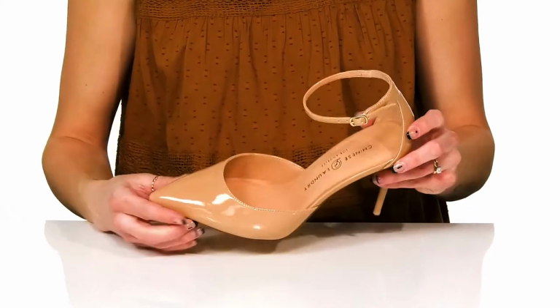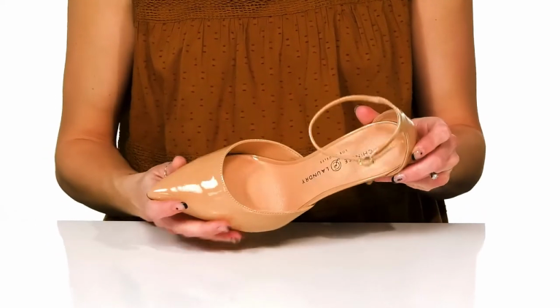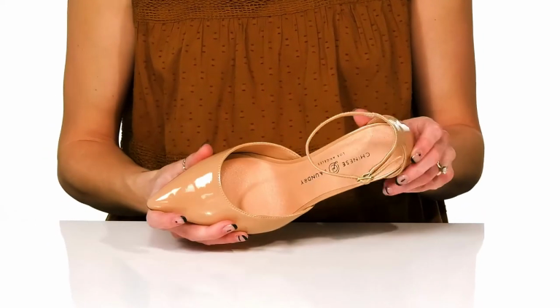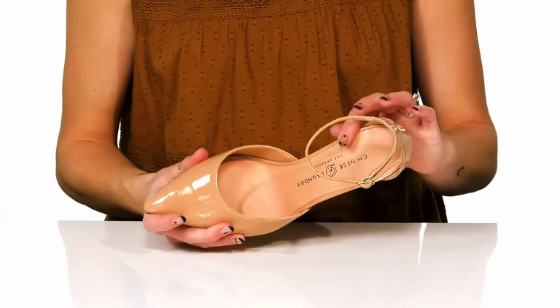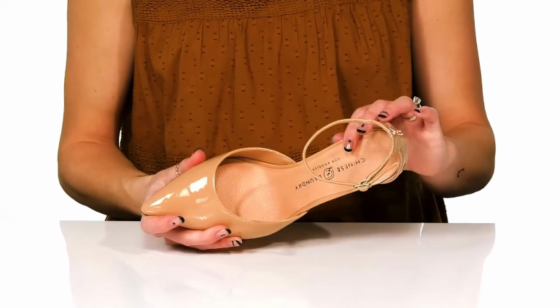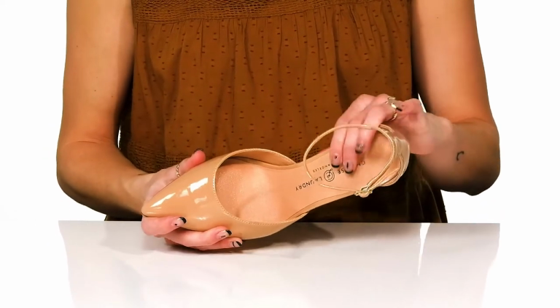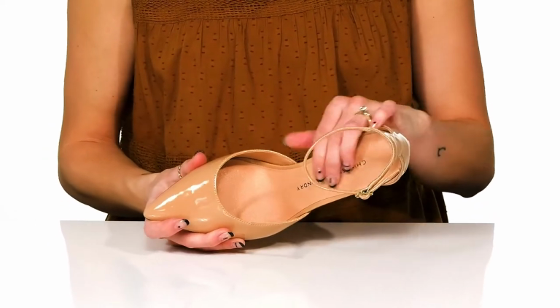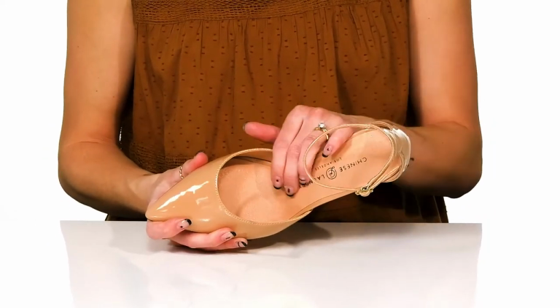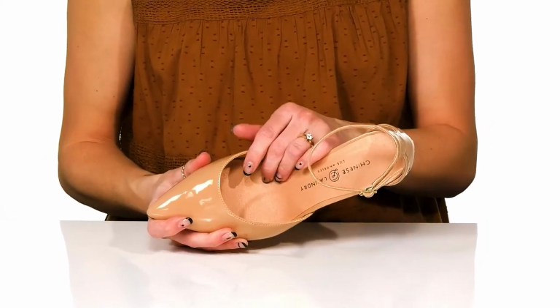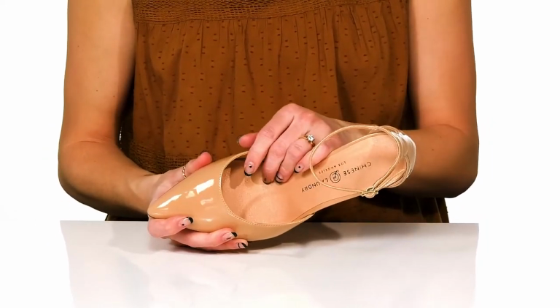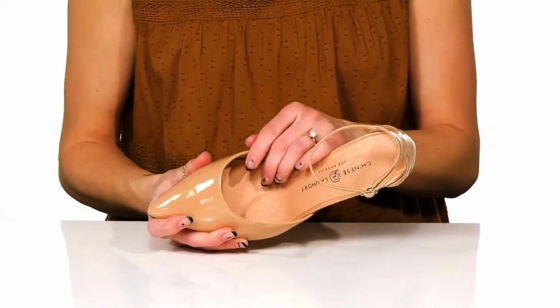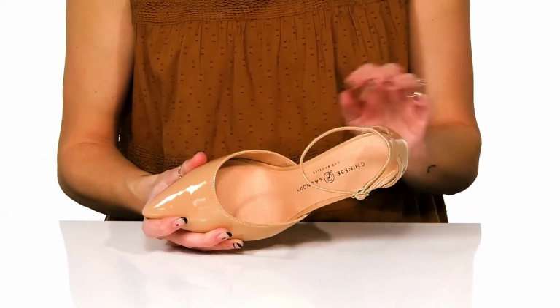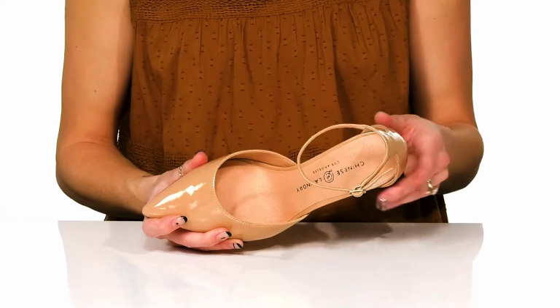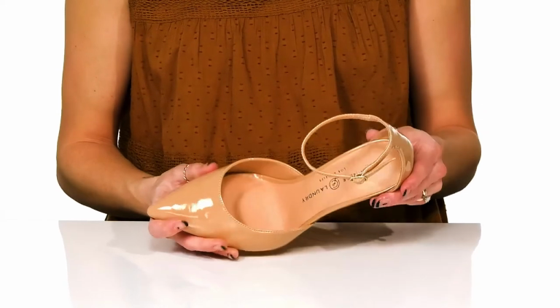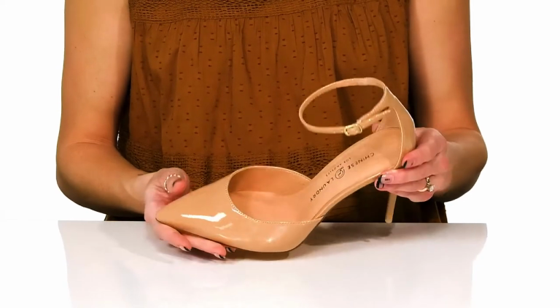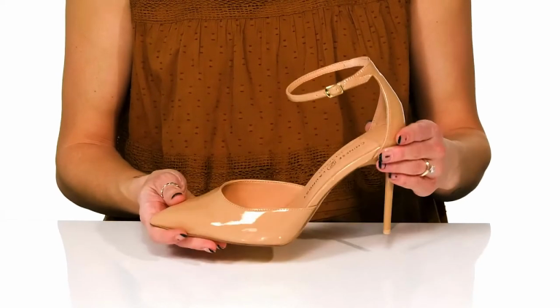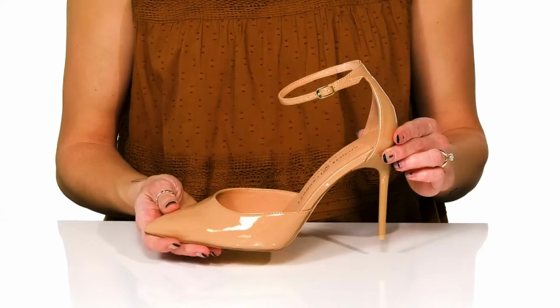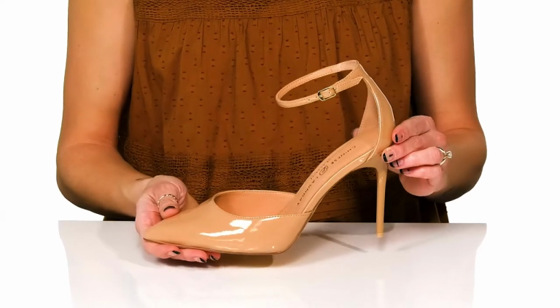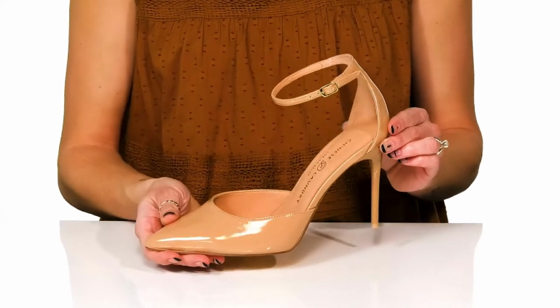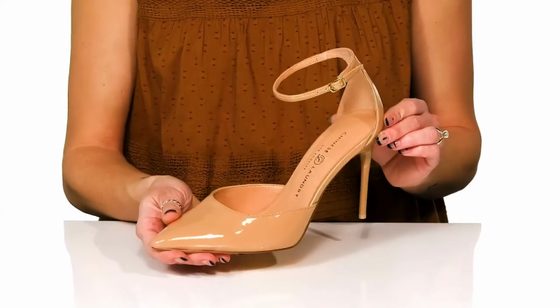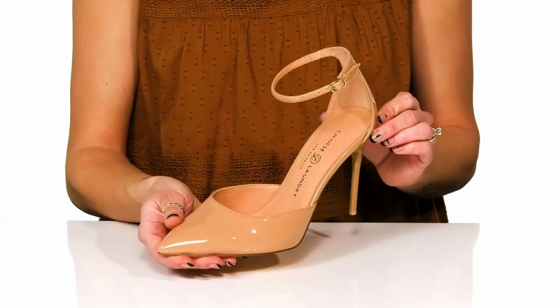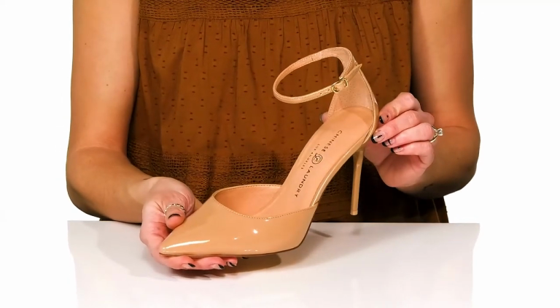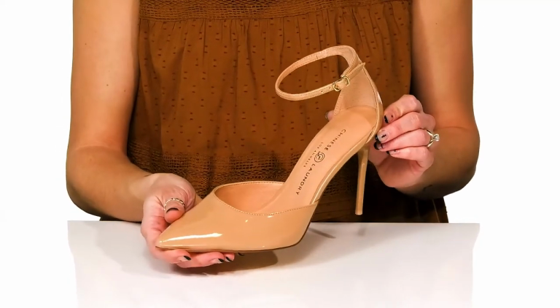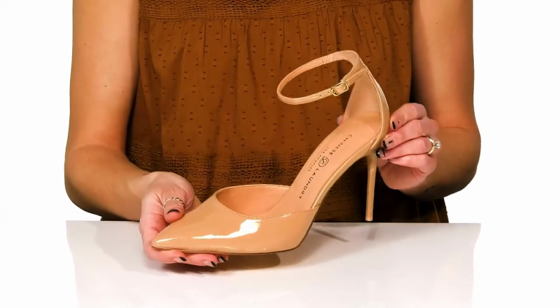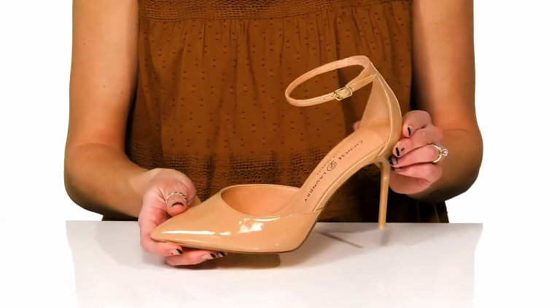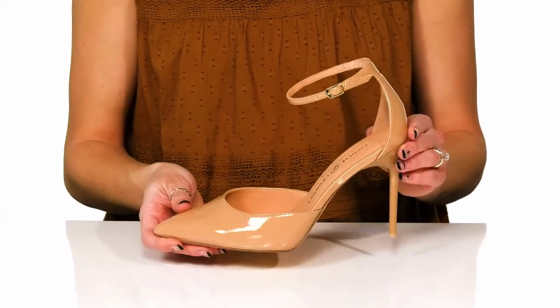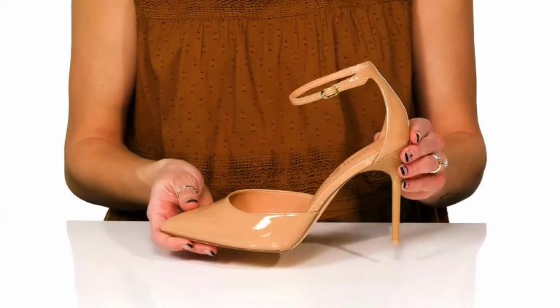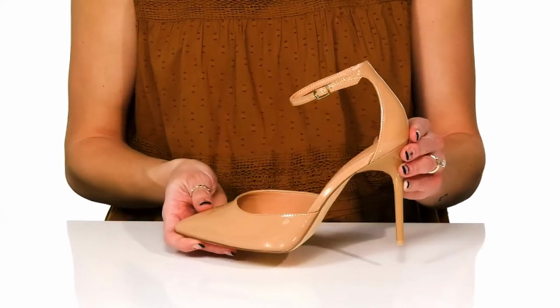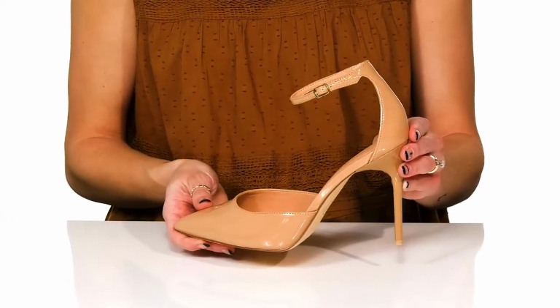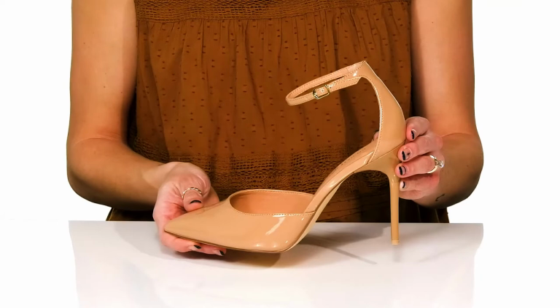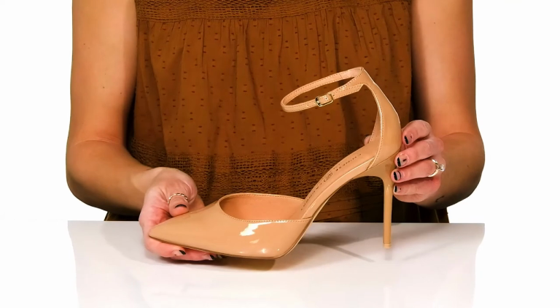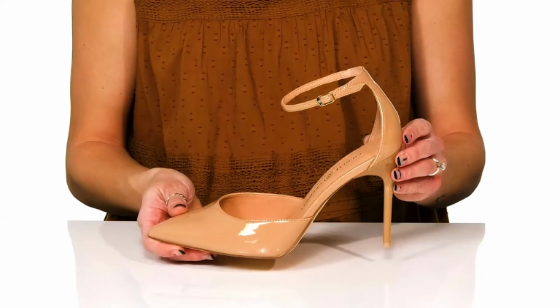They feature a synthetic lining and insole inside, and these will look so great with a pleated dress to really give you a fun and sophisticated look.